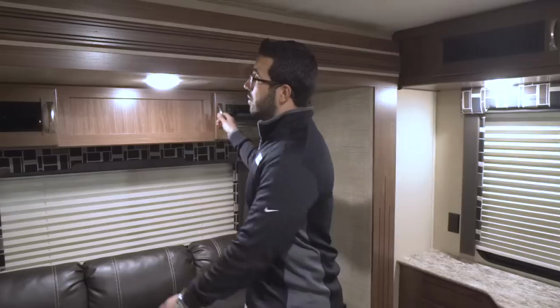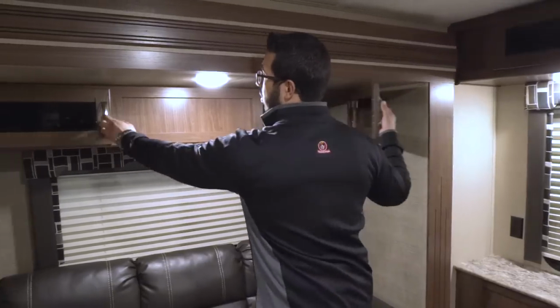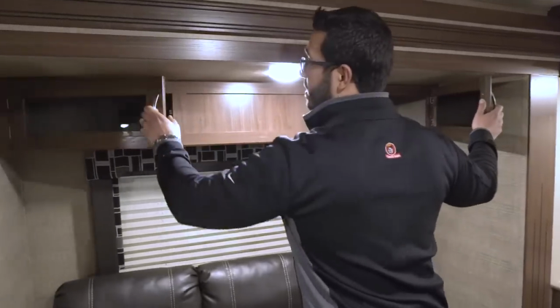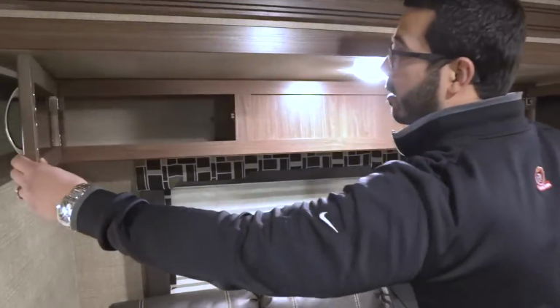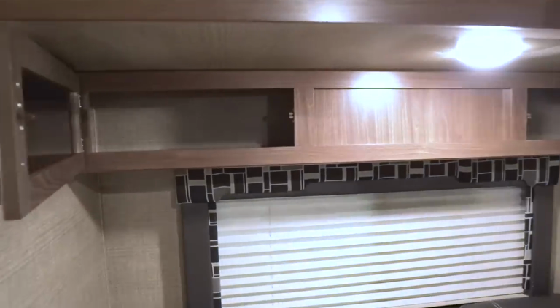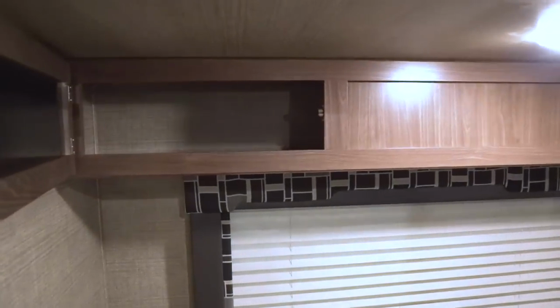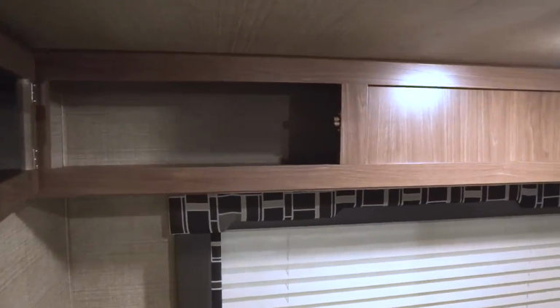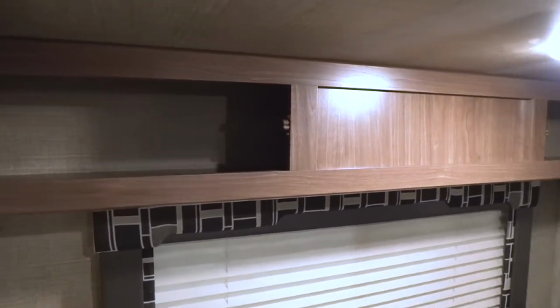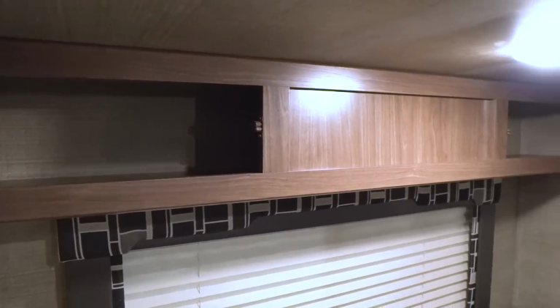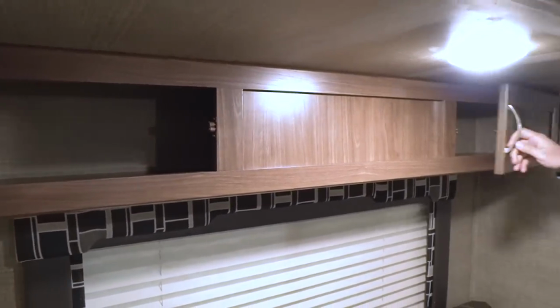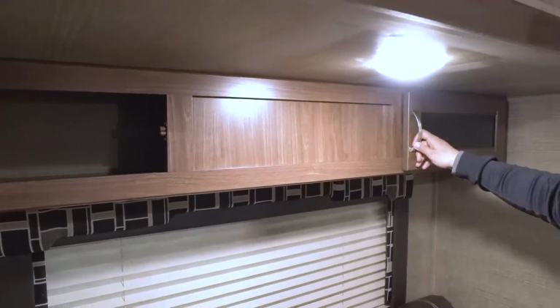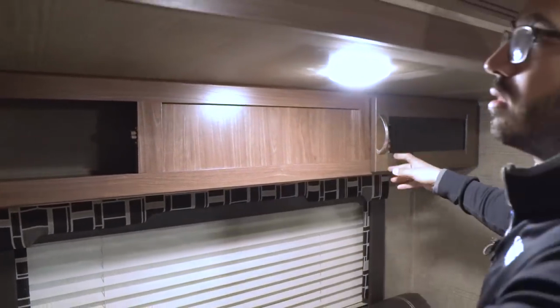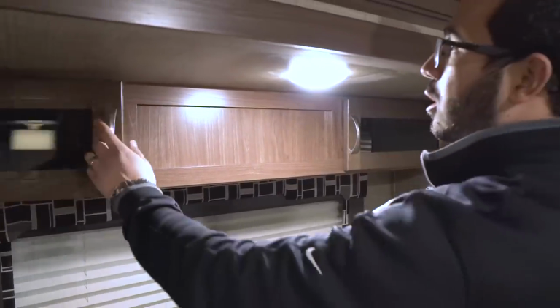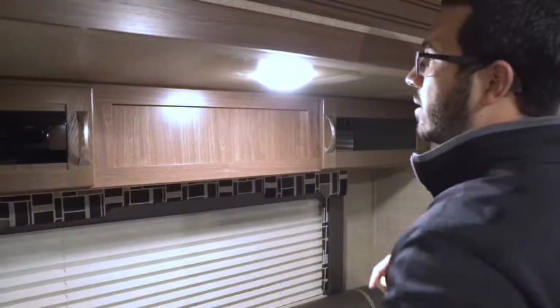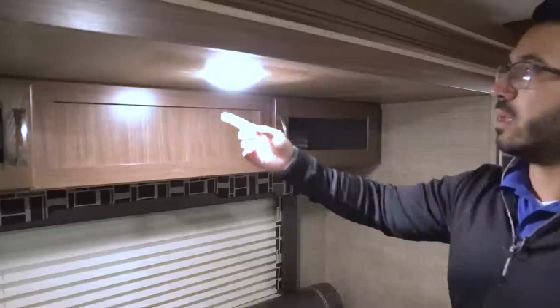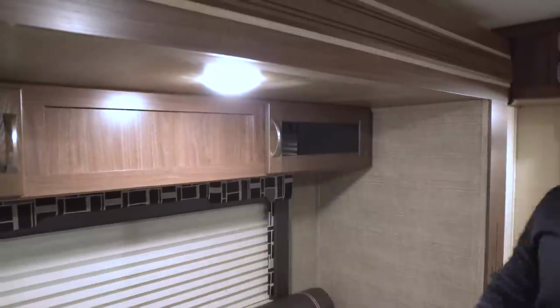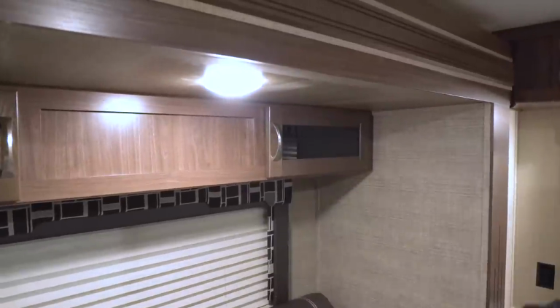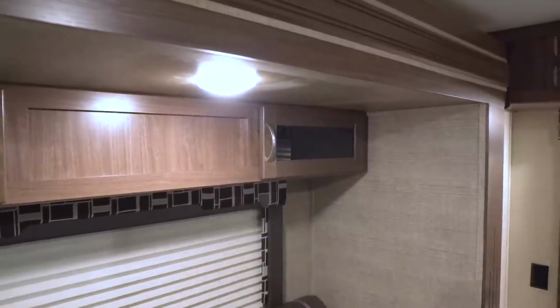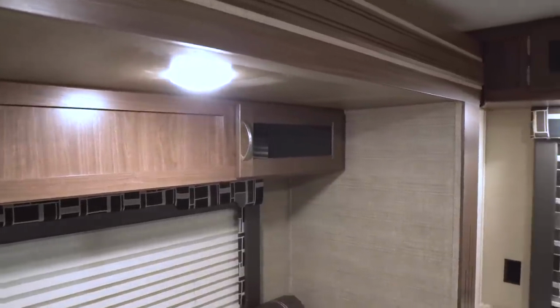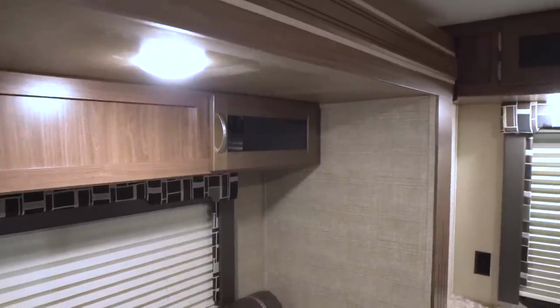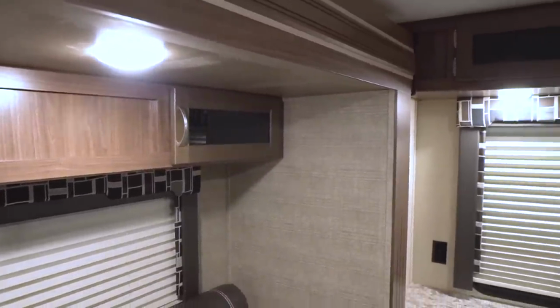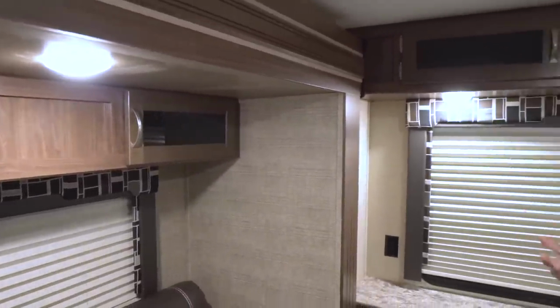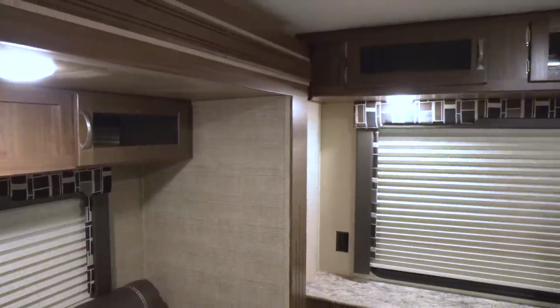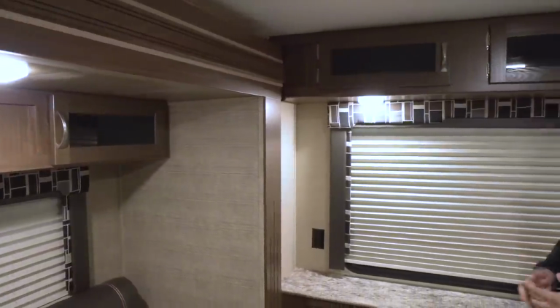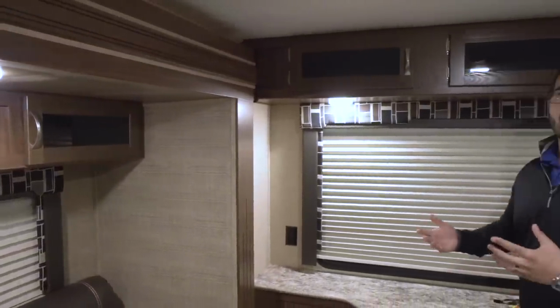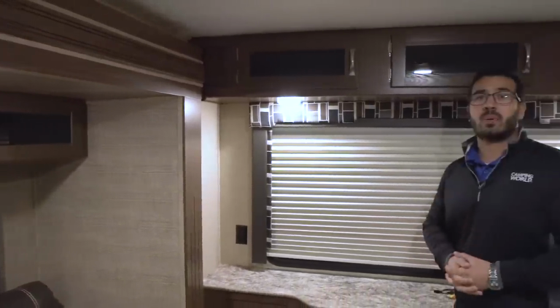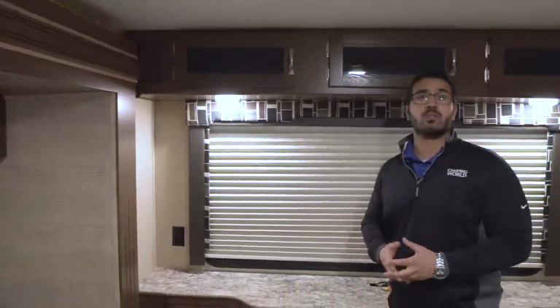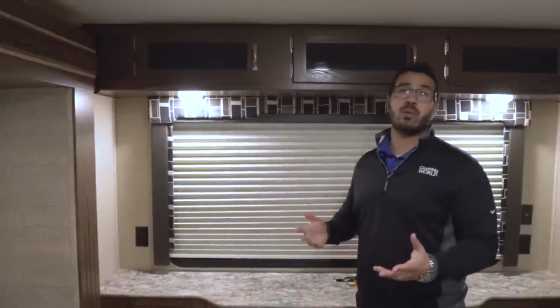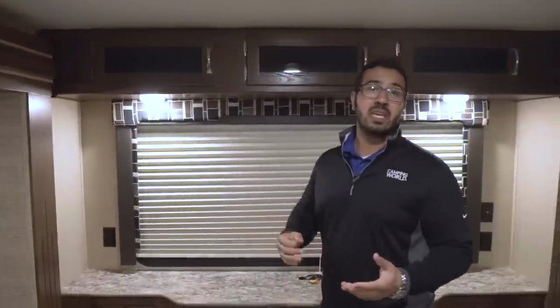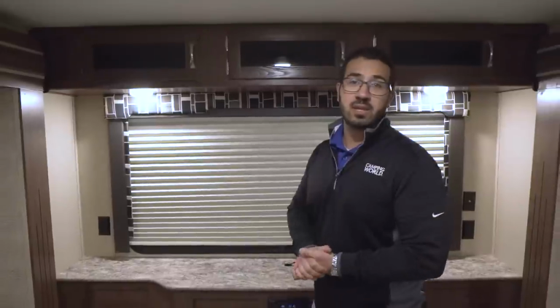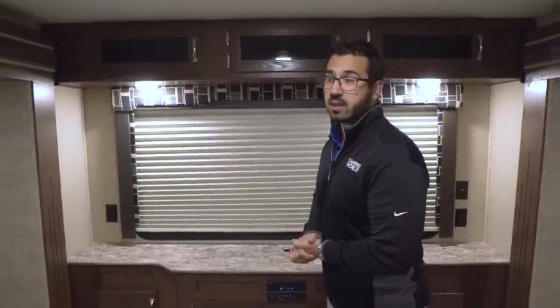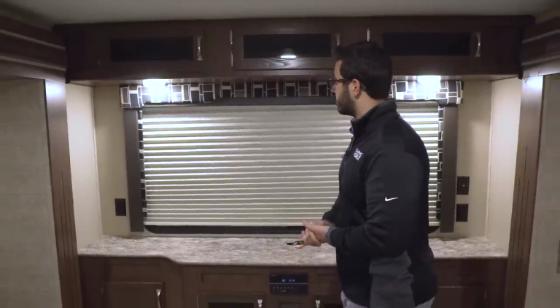There's a little bit of storage up top with tinted glass fronts that help break up the wood look. LED lights are found throughout the entire RV, which are nice because they use a fraction of the power and don't put out near the heat of standard incandescent bulbs.